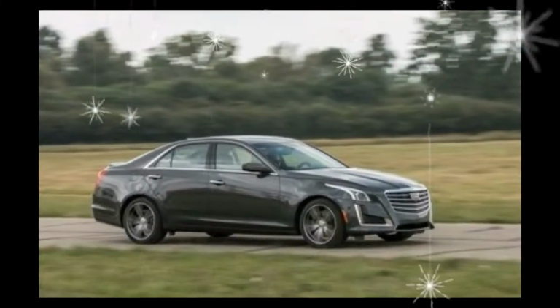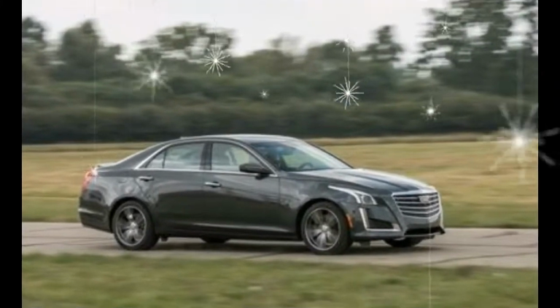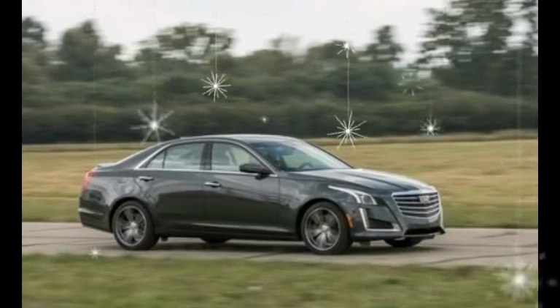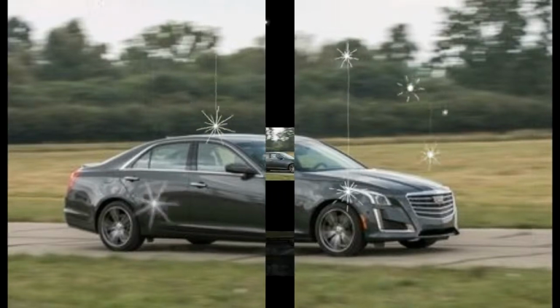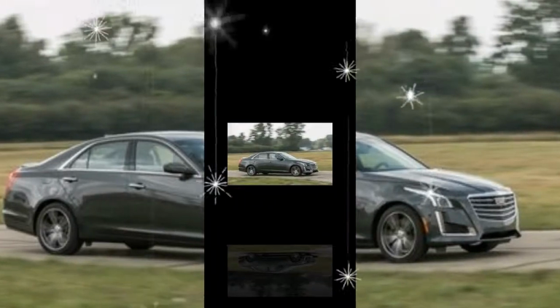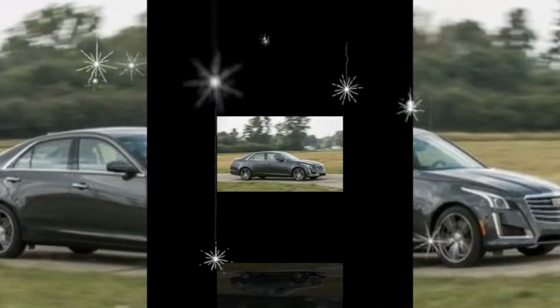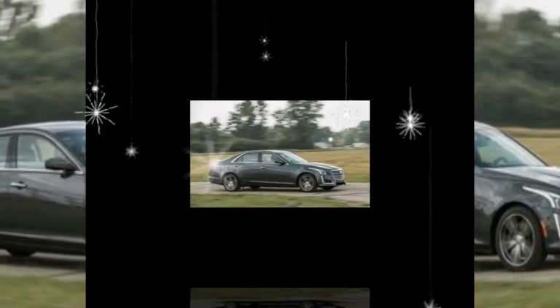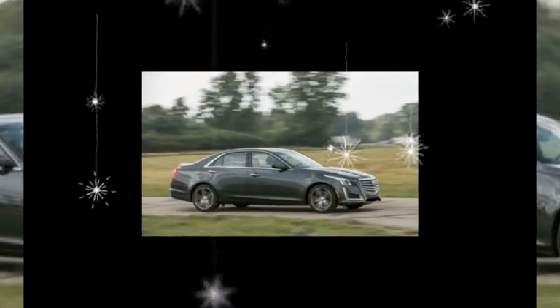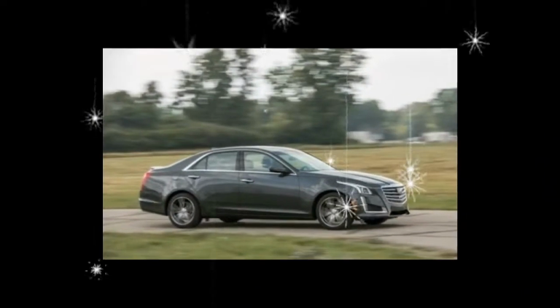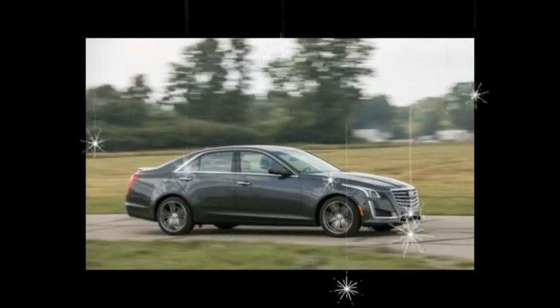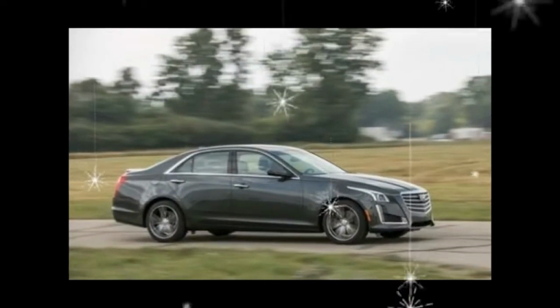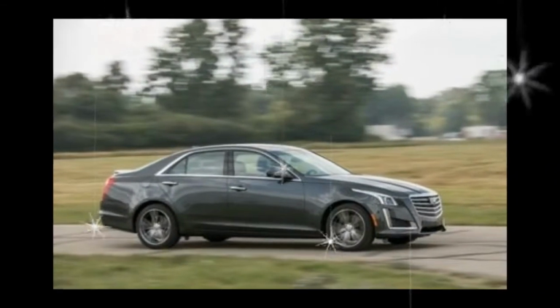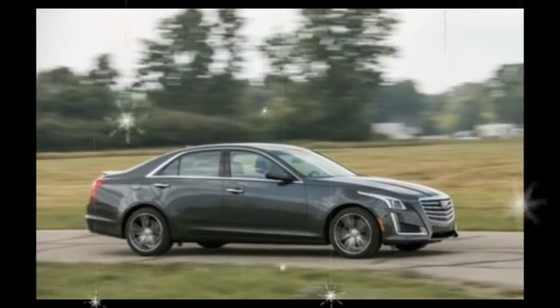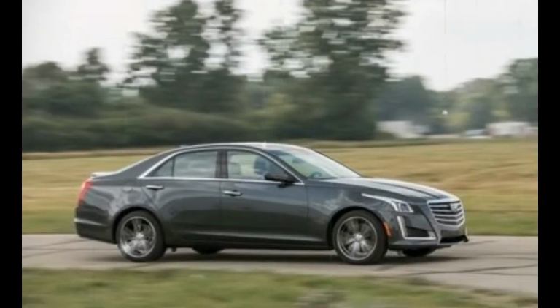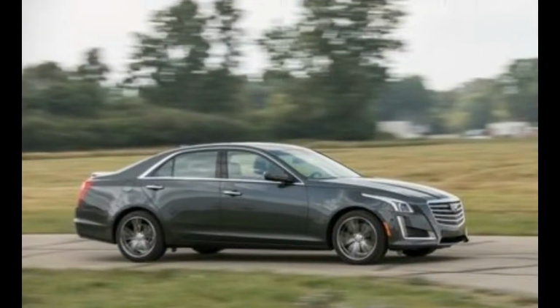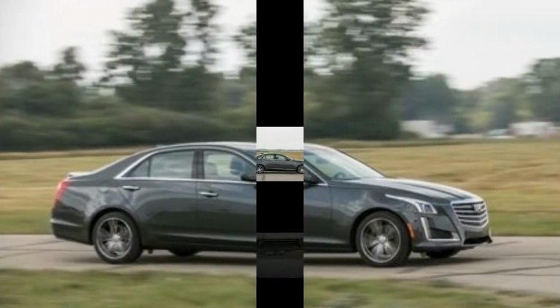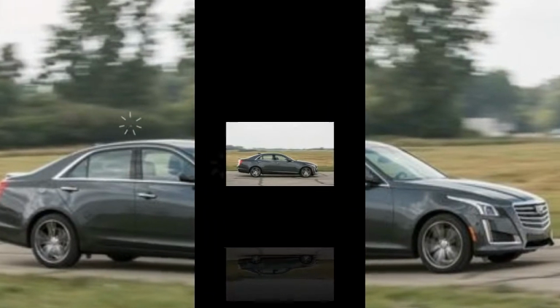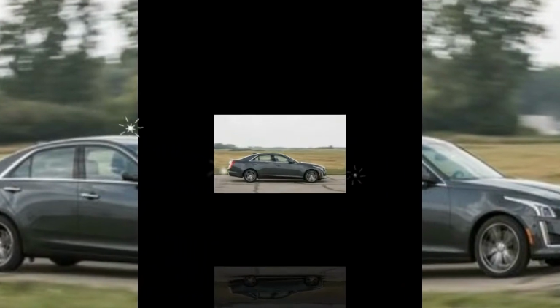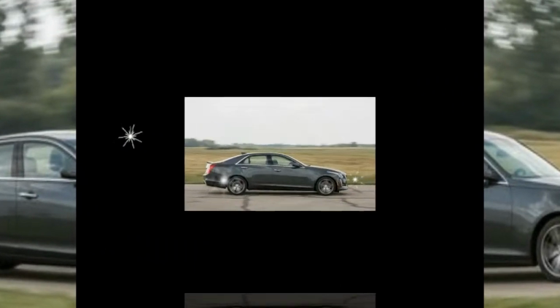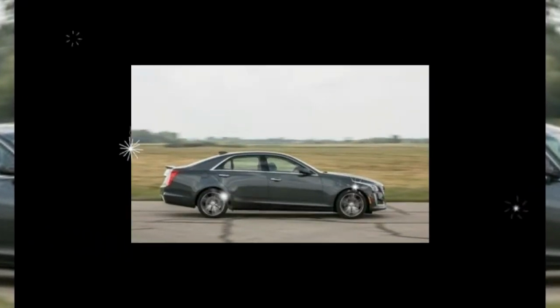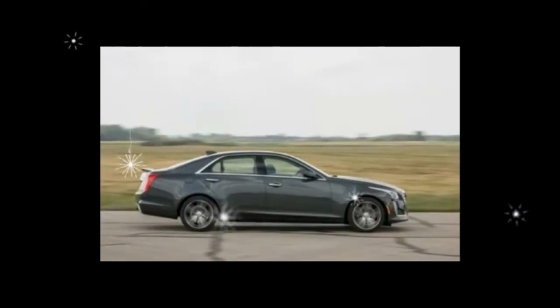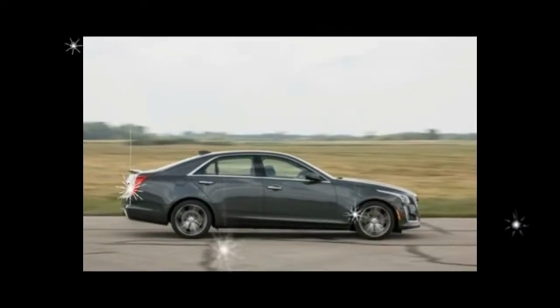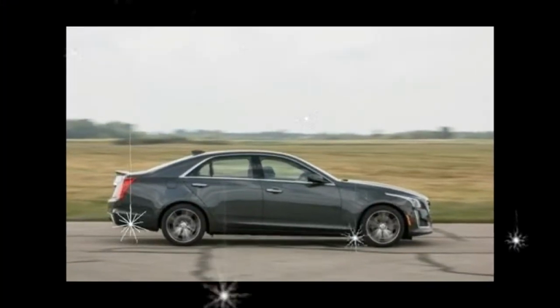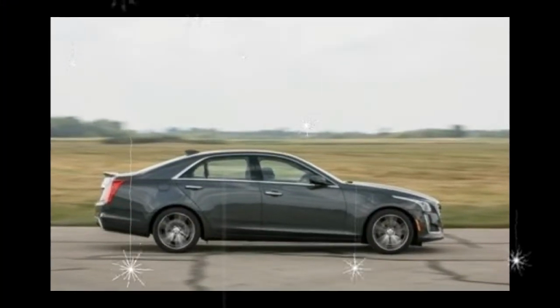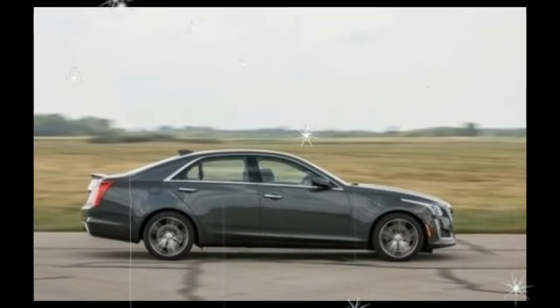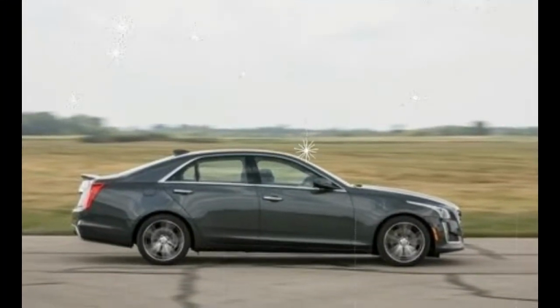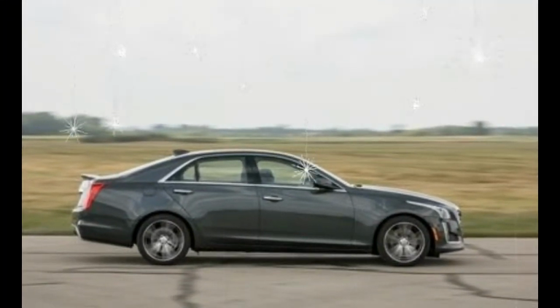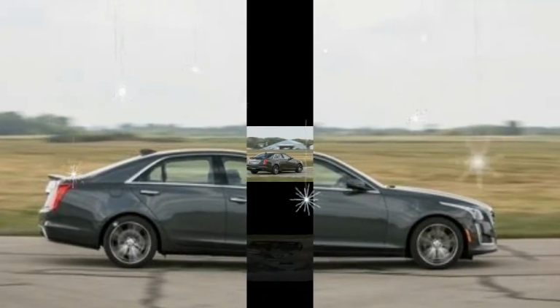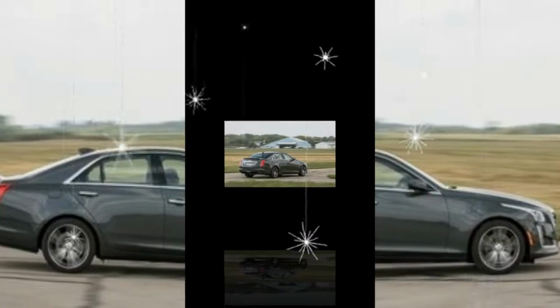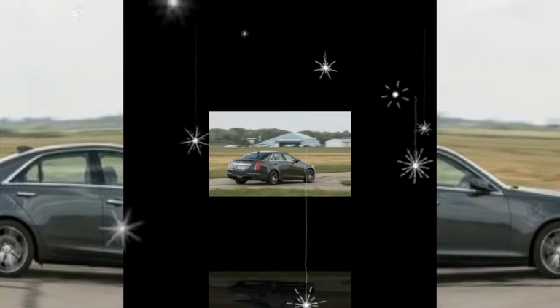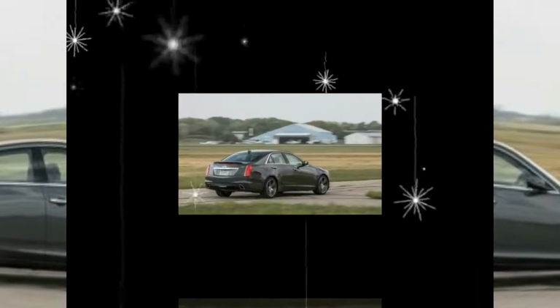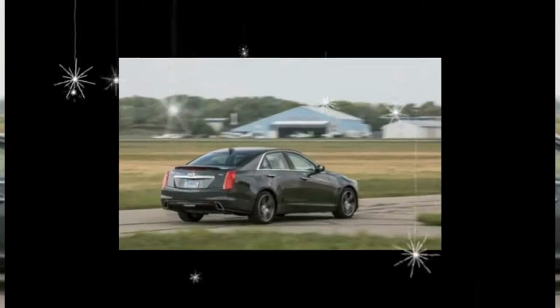New 17 and 18-inch wheel designs, a newly available carbon black appearance package, and two new paint colors — bronze dune metallic and silver moonlight metallic — round out the cosmetic updates.